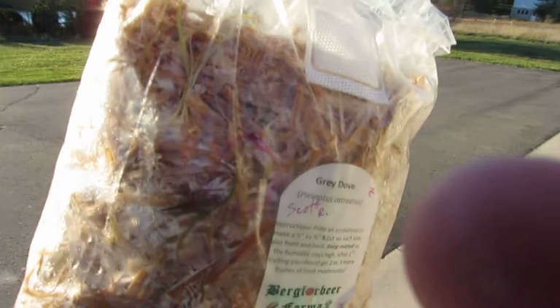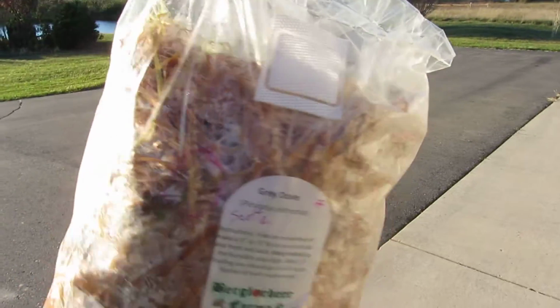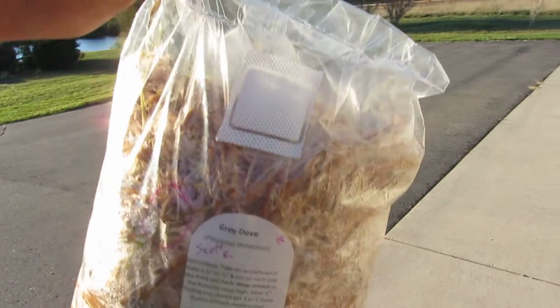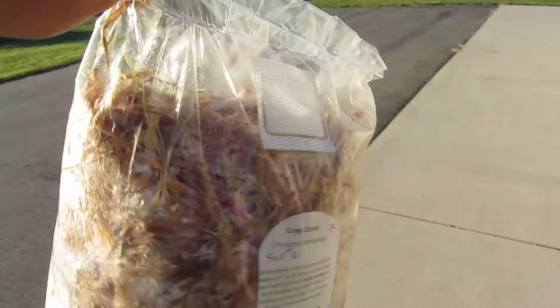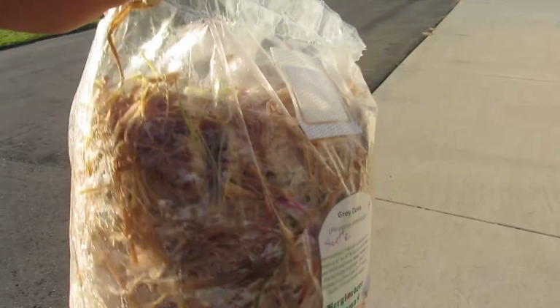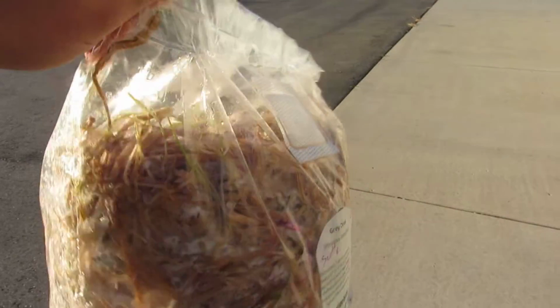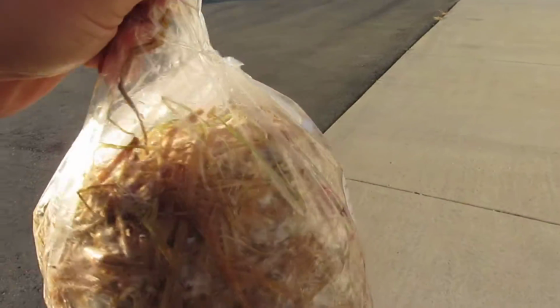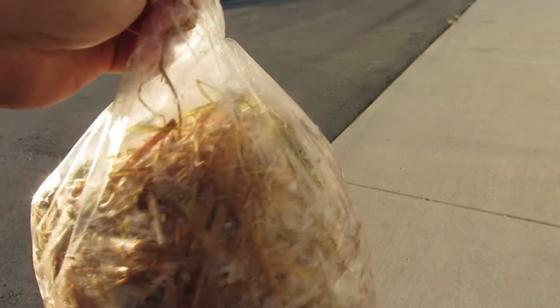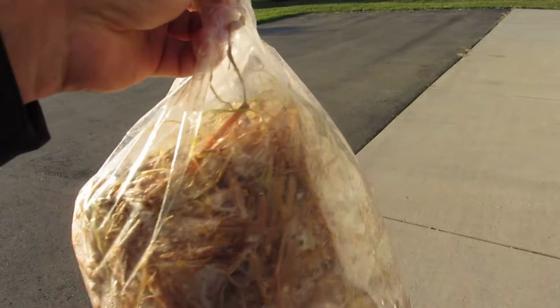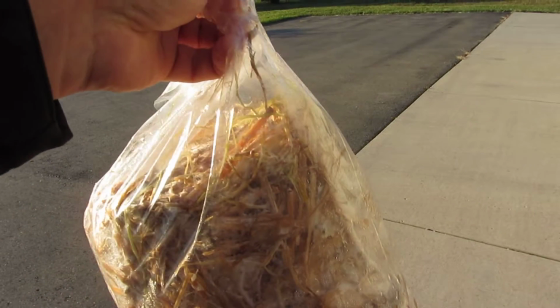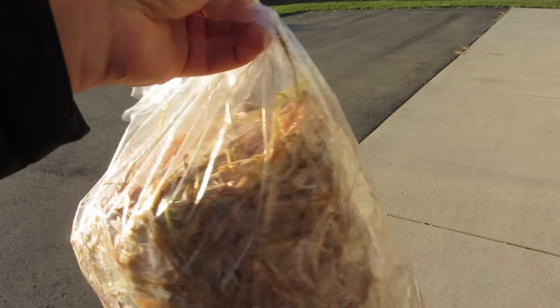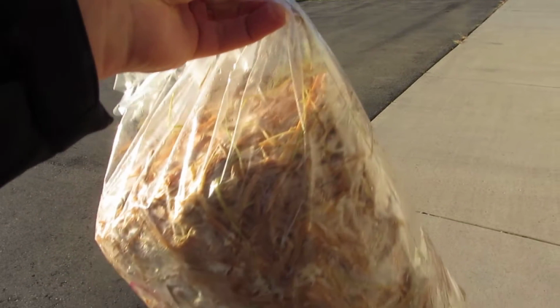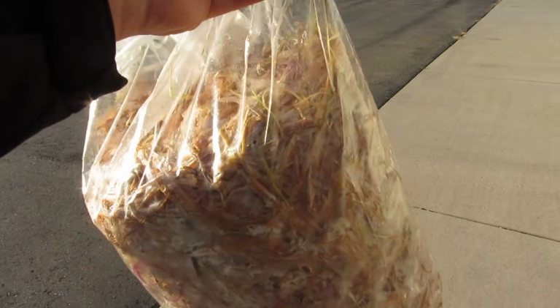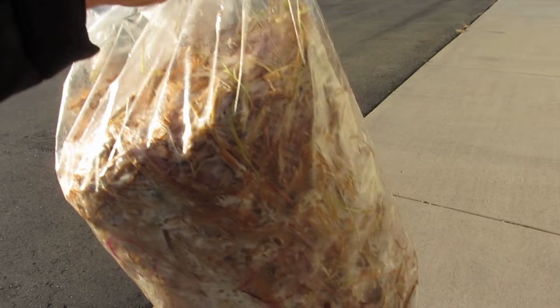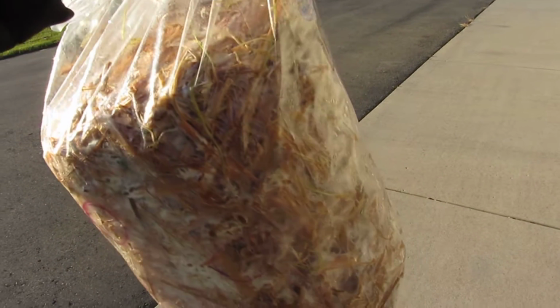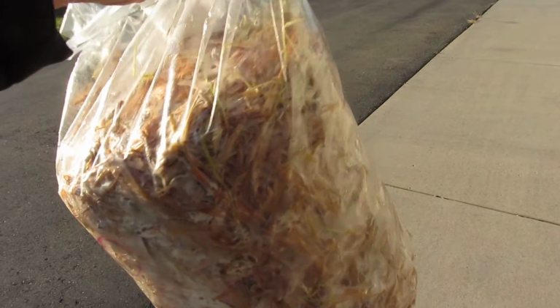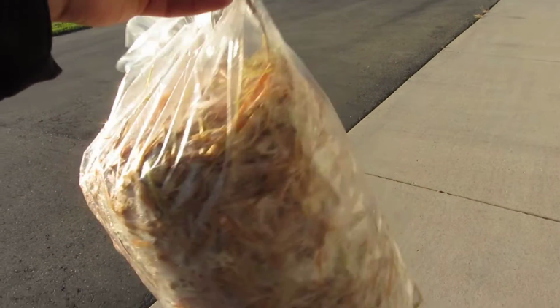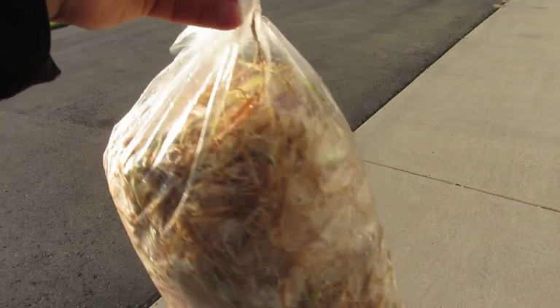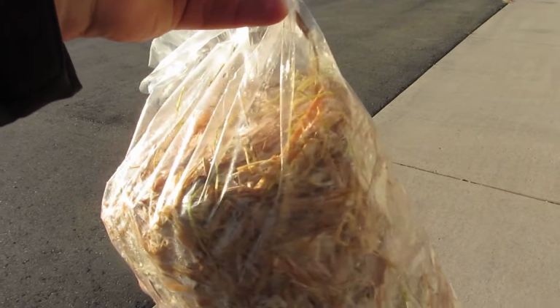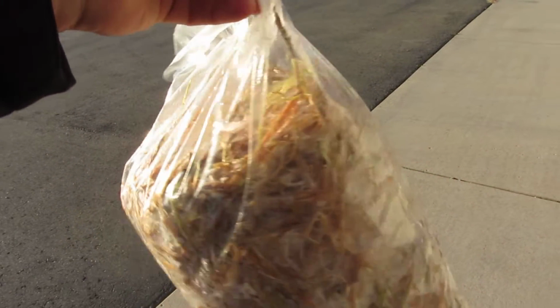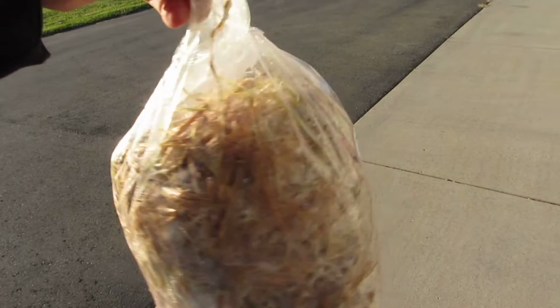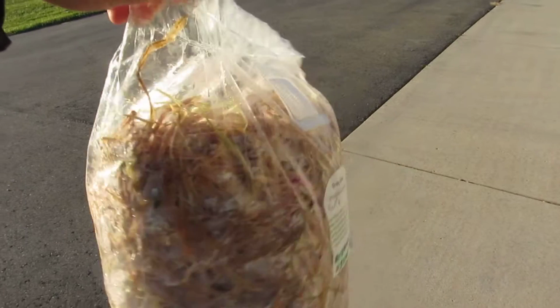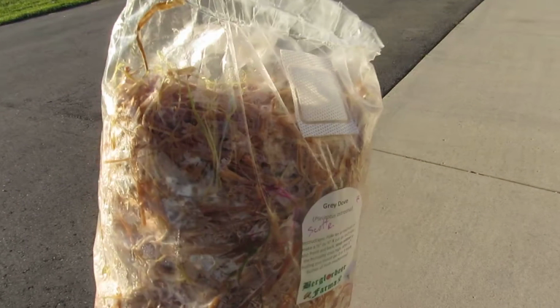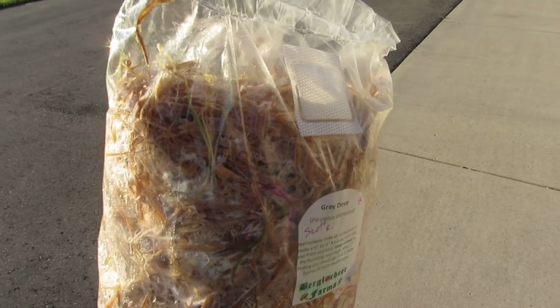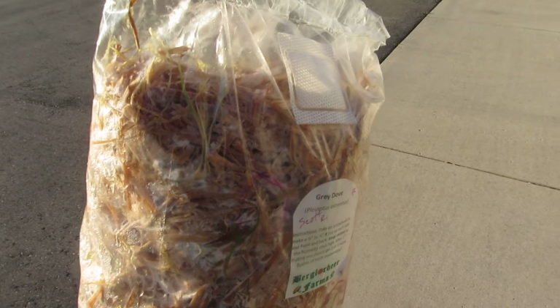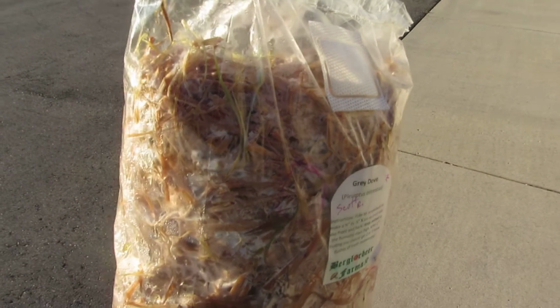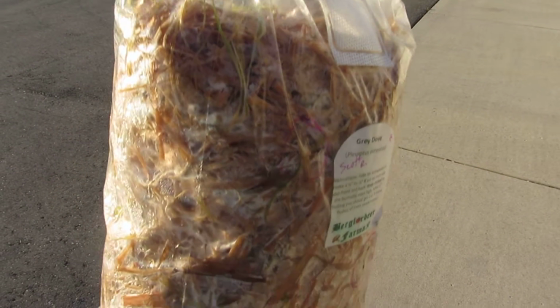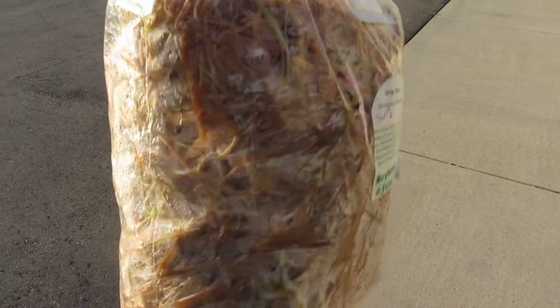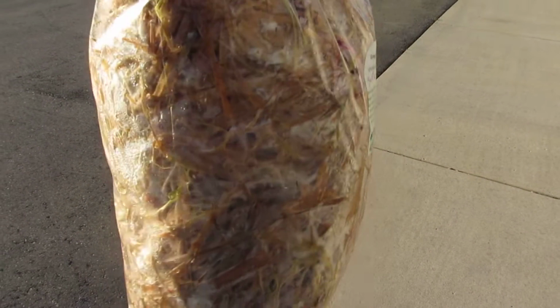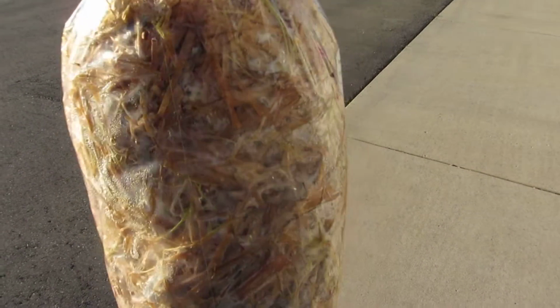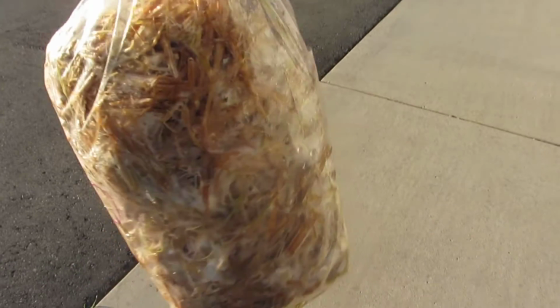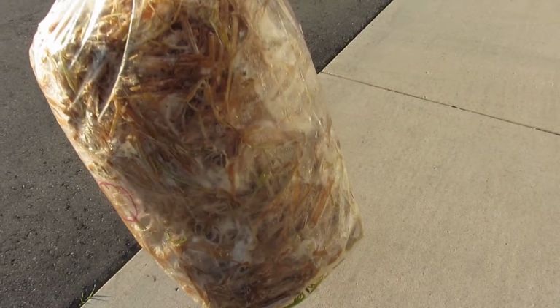According to the instructions, we'll get at least three or four fruitings out of the mushroom before the straw is totally consumed by the mycelium.